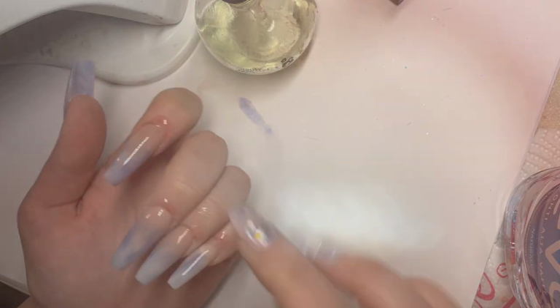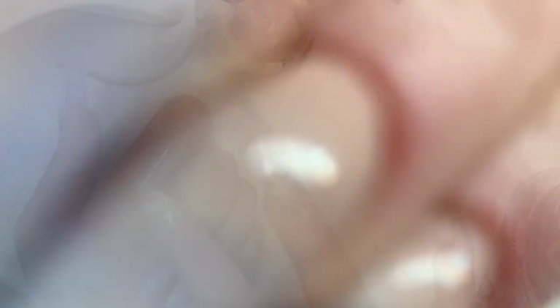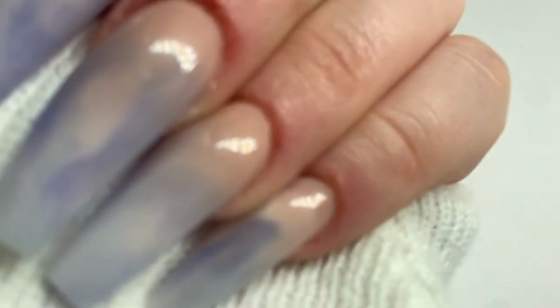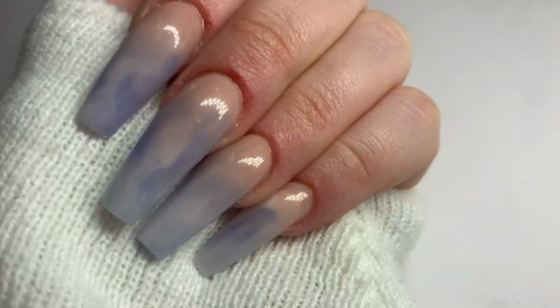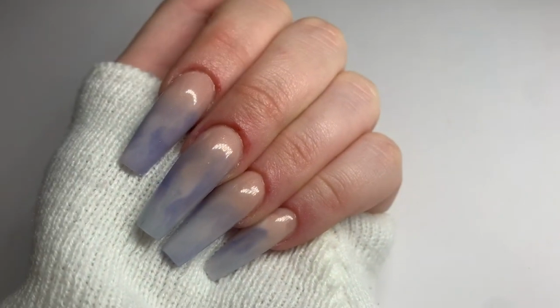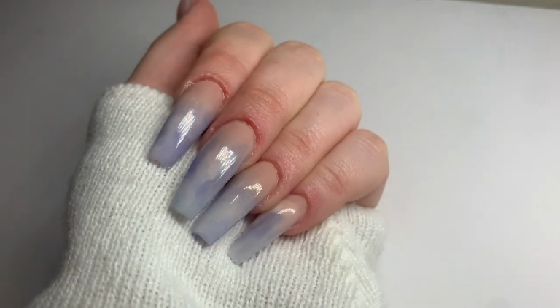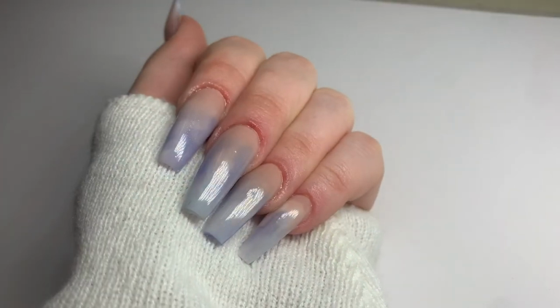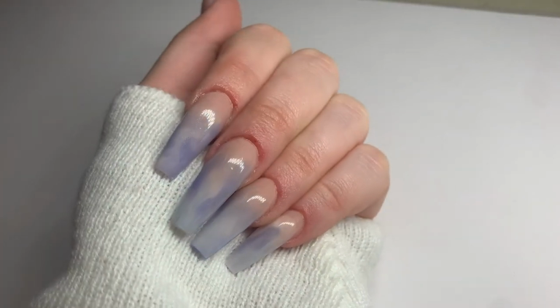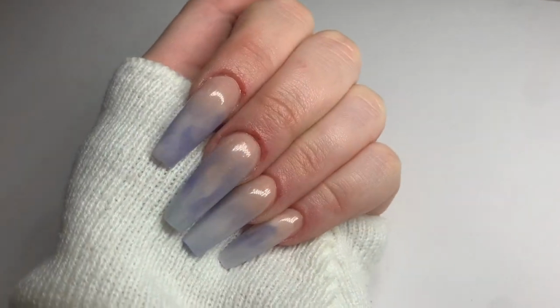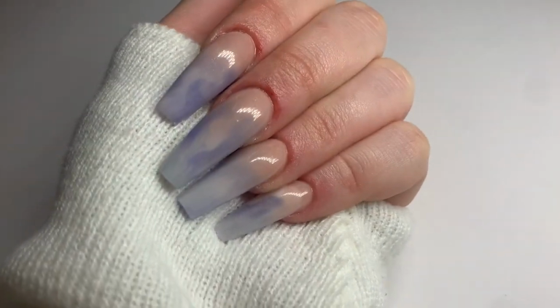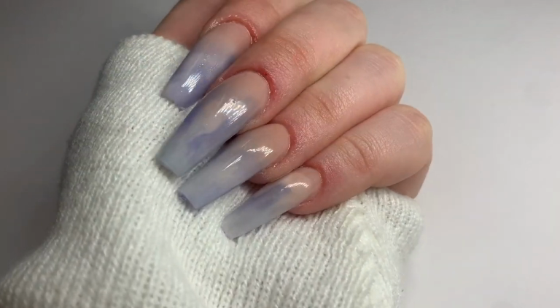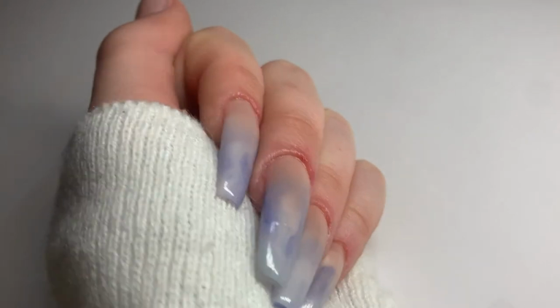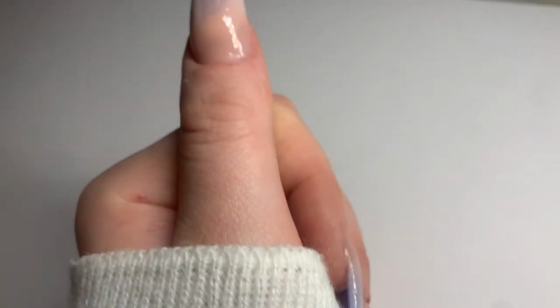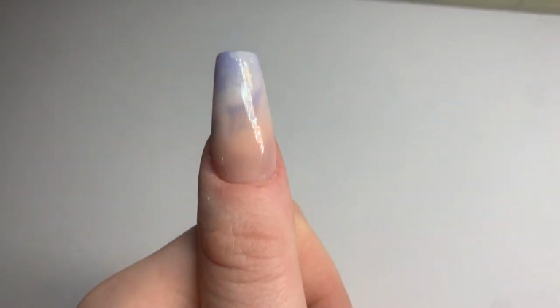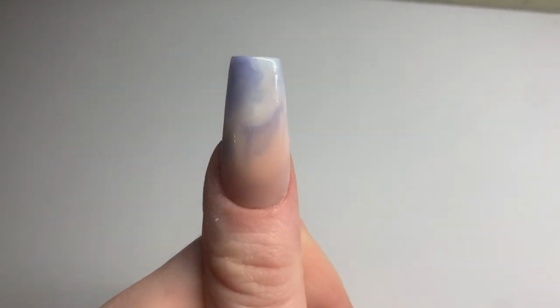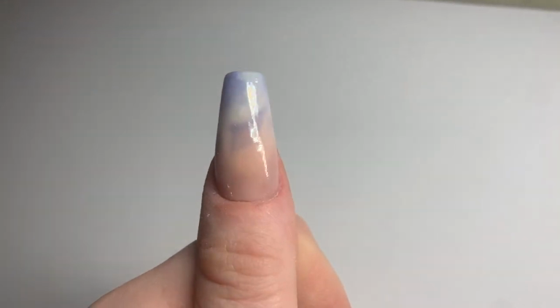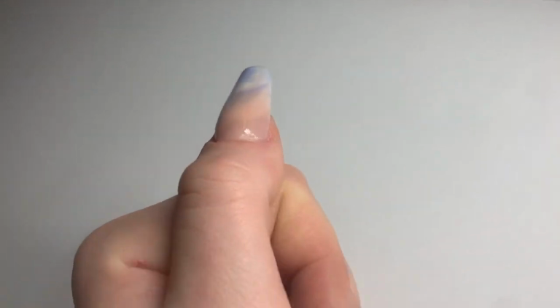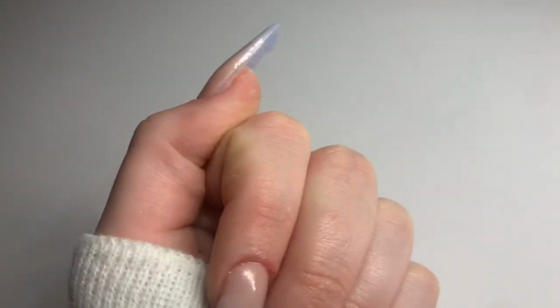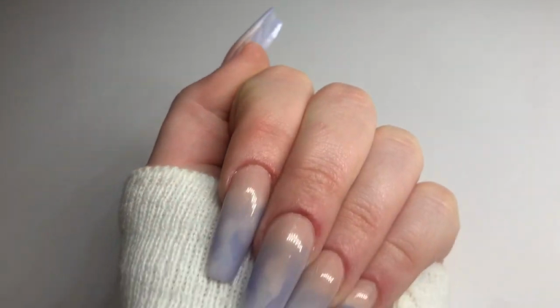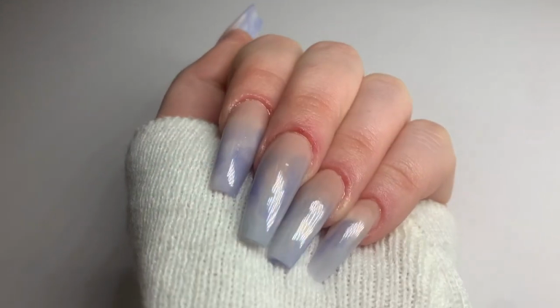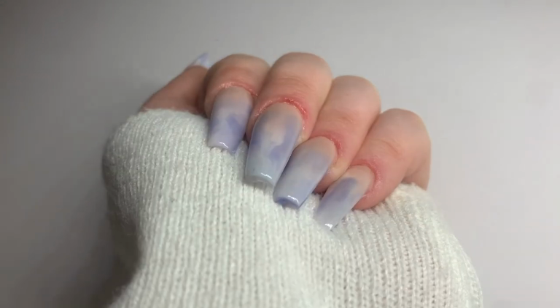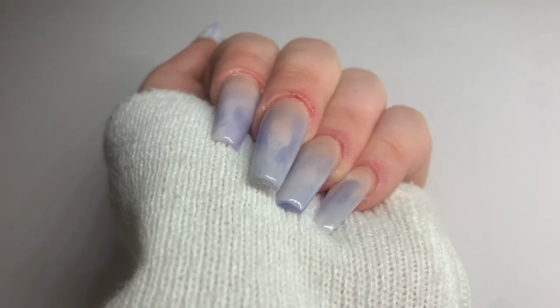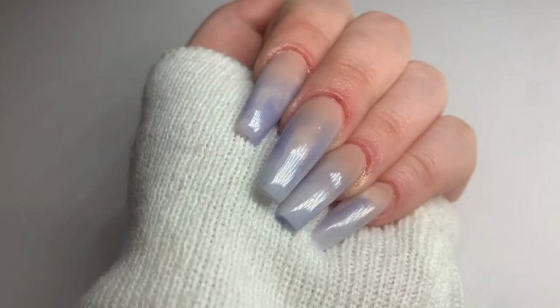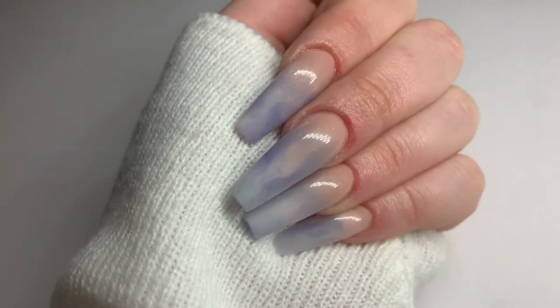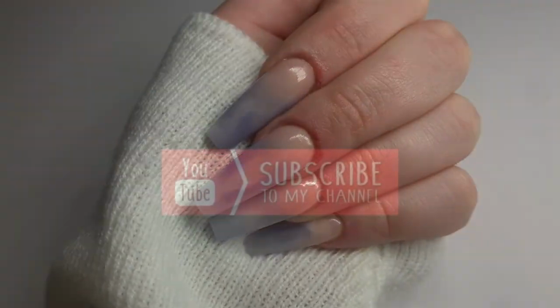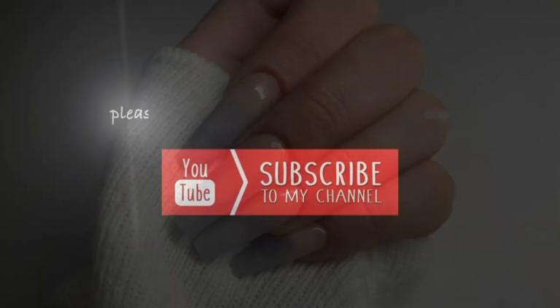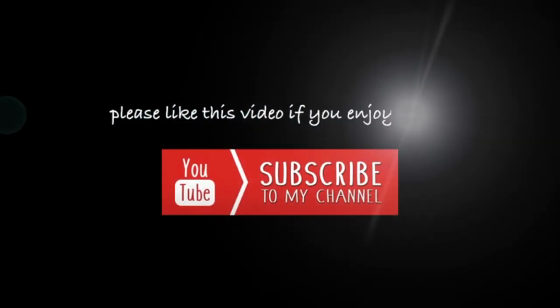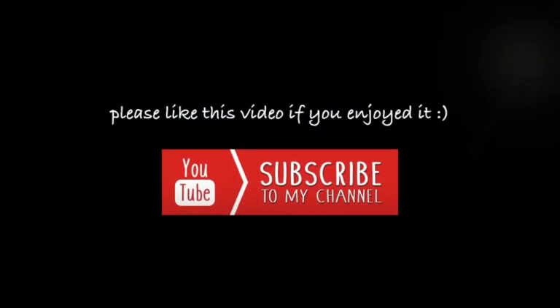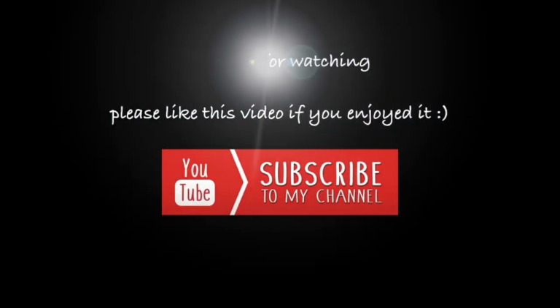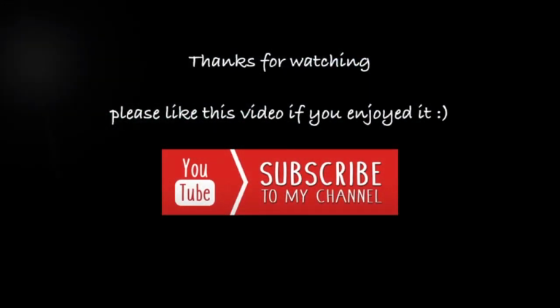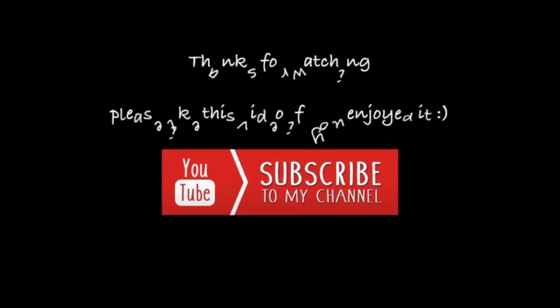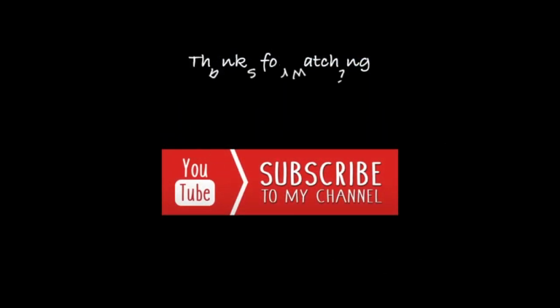And there you have it guys! I really hope this was helpful — I tried my best to explain this in as much detail as possible. Please, if you enjoyed this or found it helpful, don't forget to like this video and subscribe so you don't miss out on my tutorials. Thanks for watching!